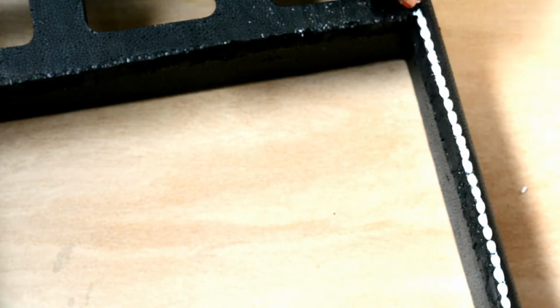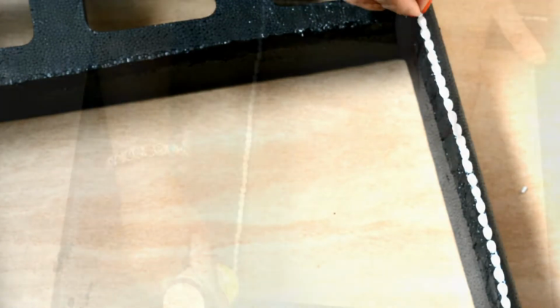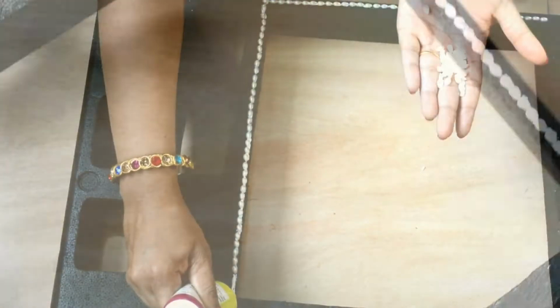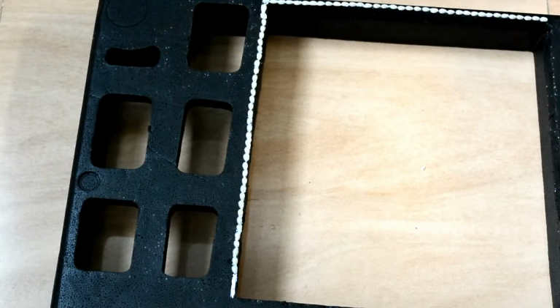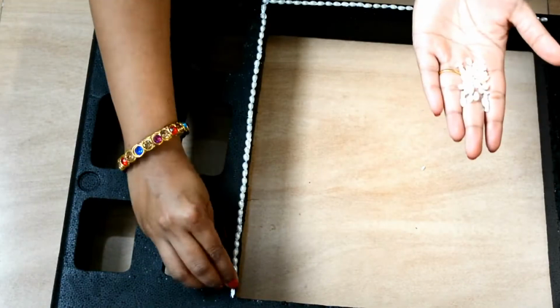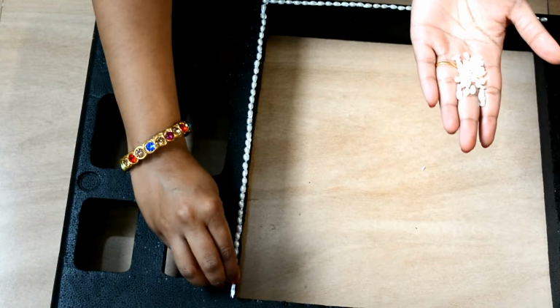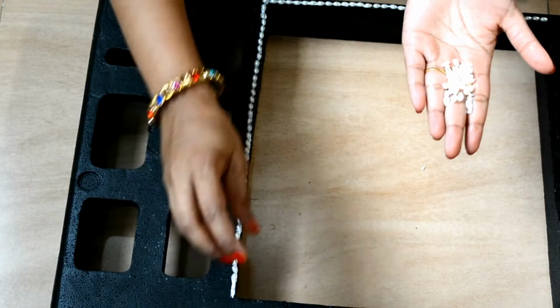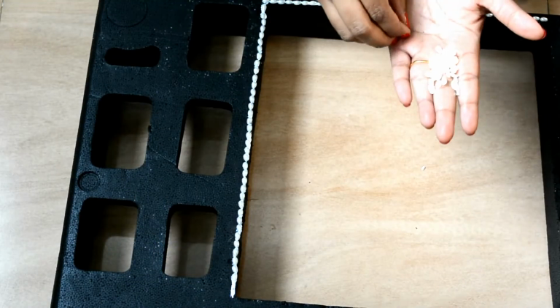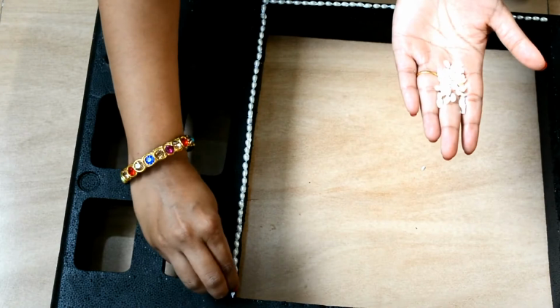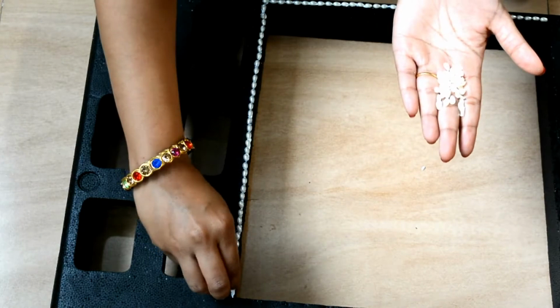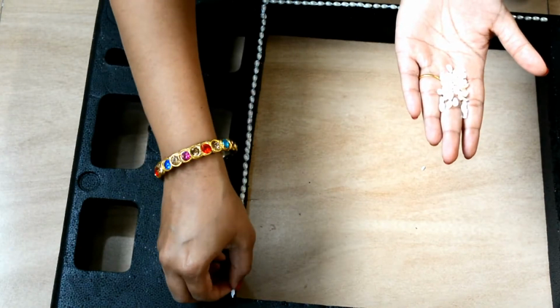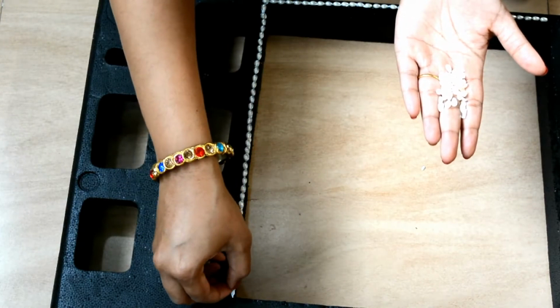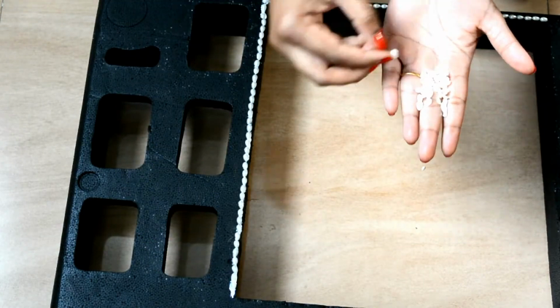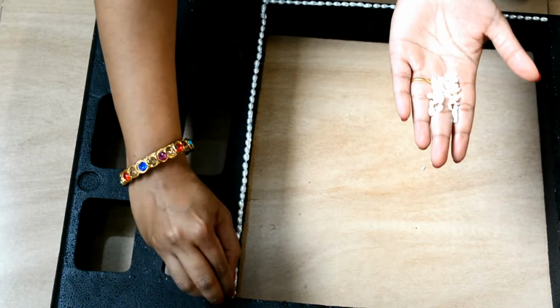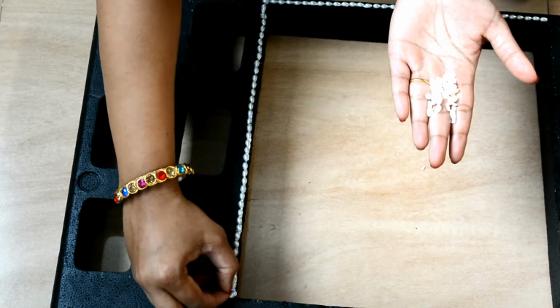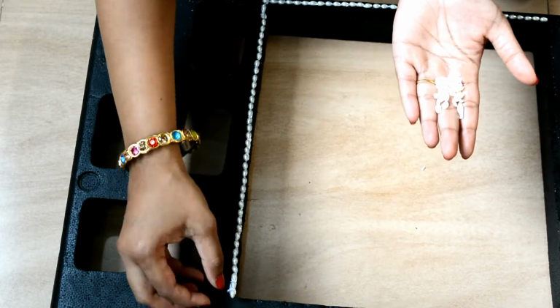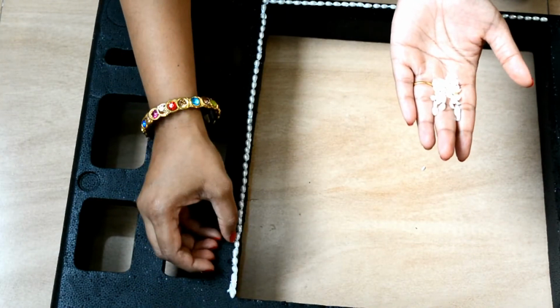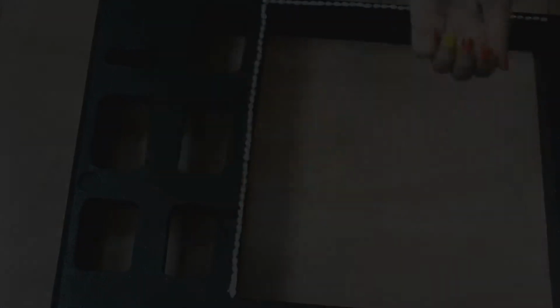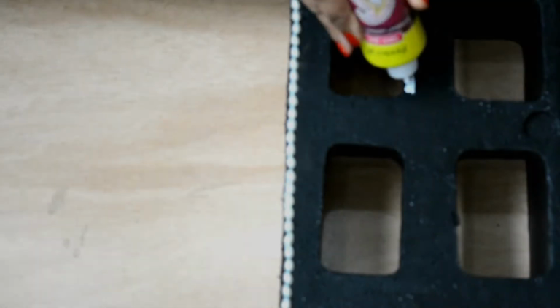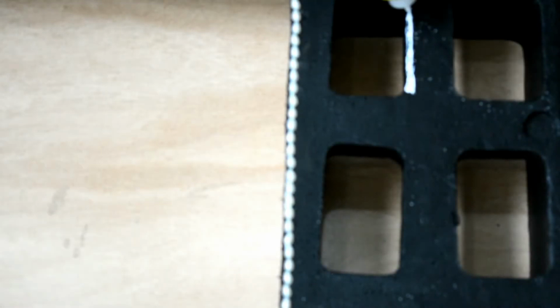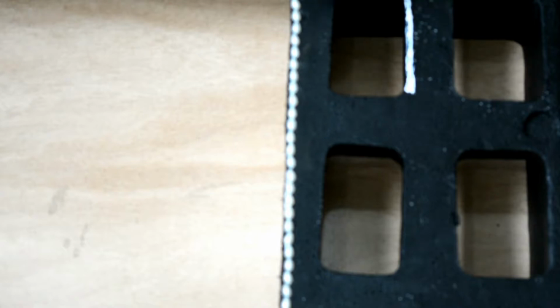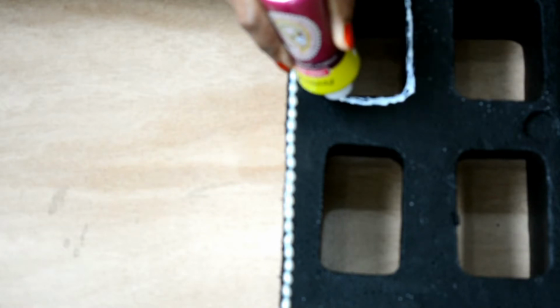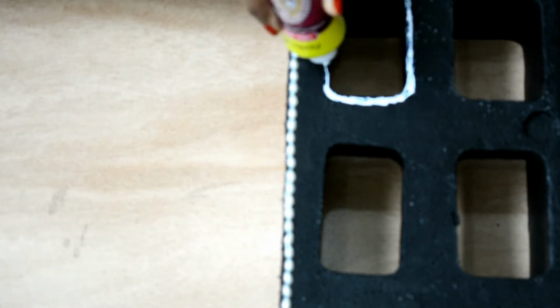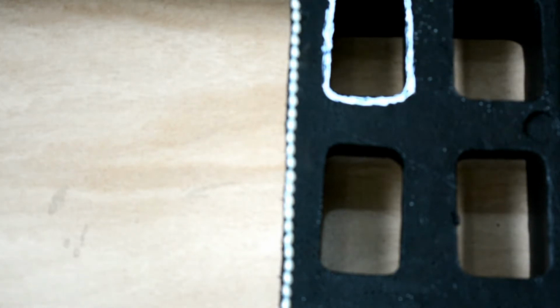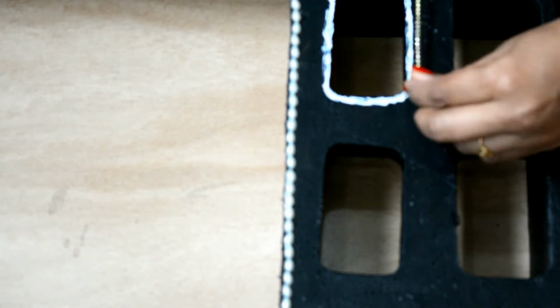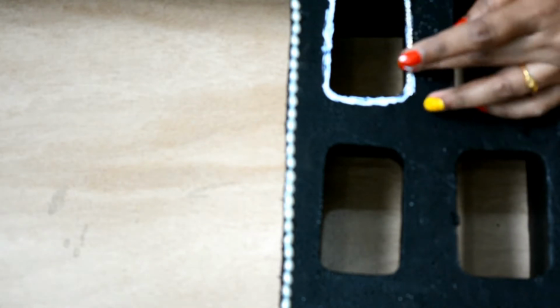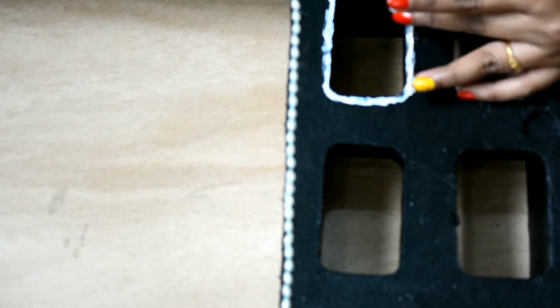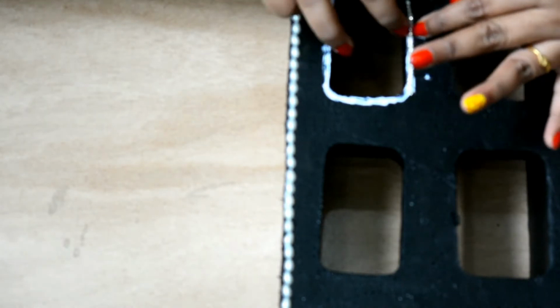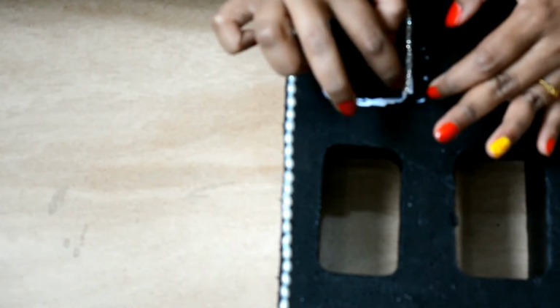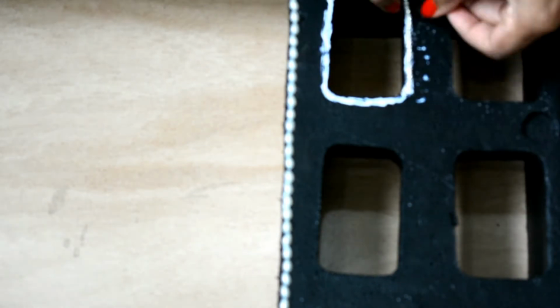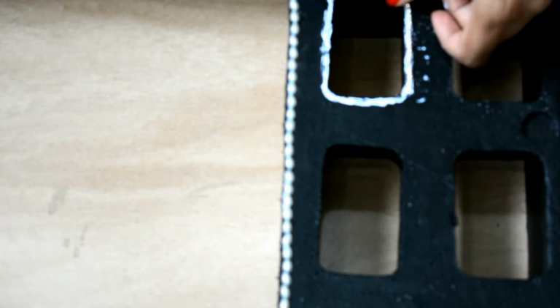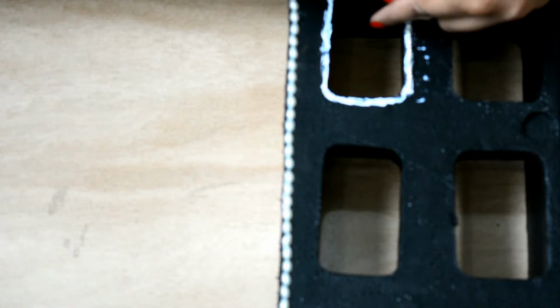This photo booth is very easy to make. If you don't have a big rectangle-shaped thermocol, you can use whichever you have. By doing decoration, turn that thermocol into a beautiful and attractive frame for your occasion.